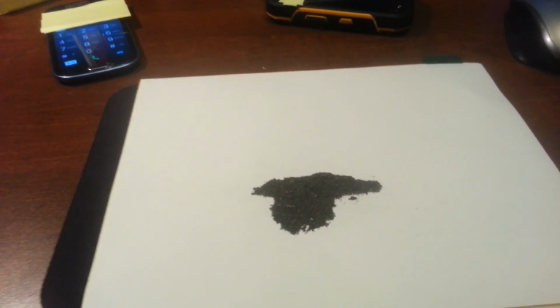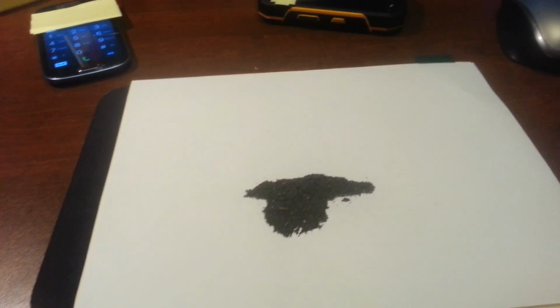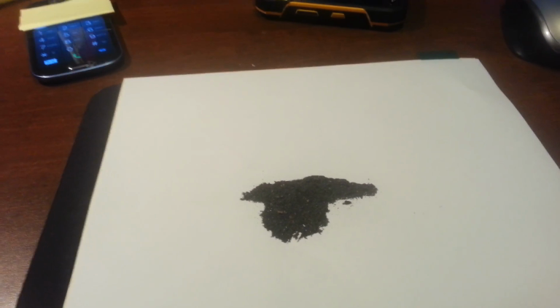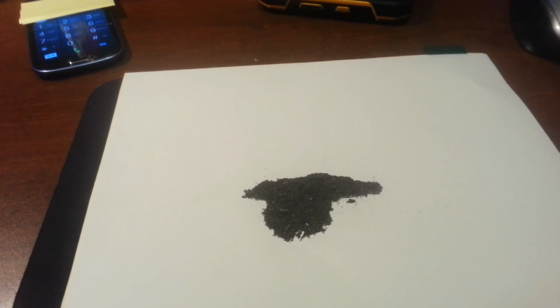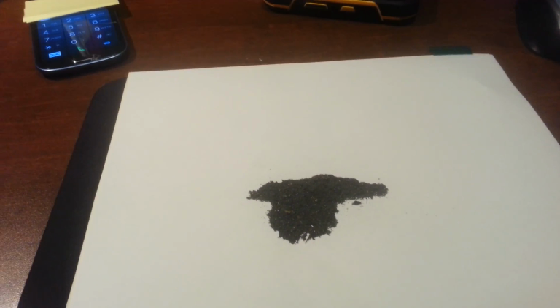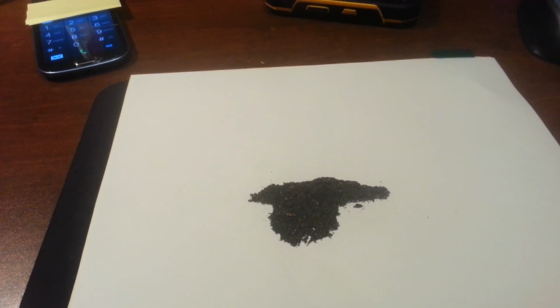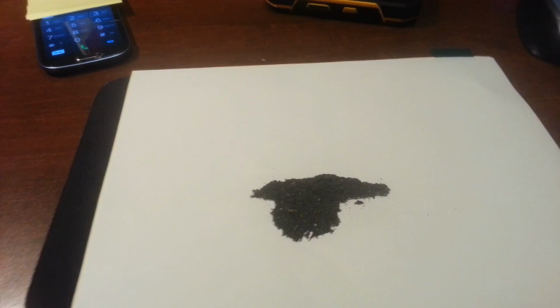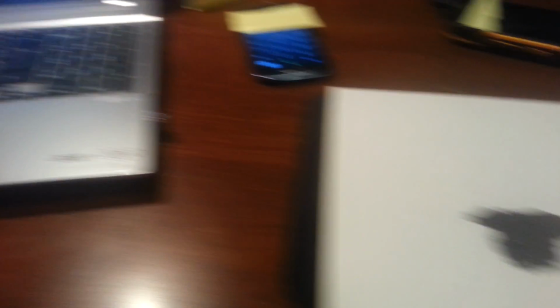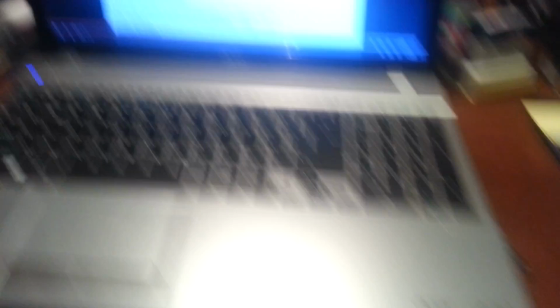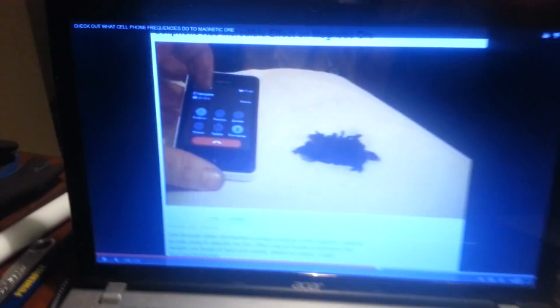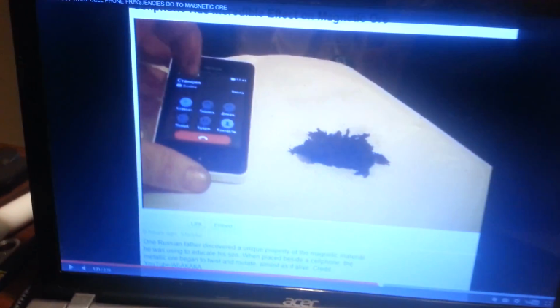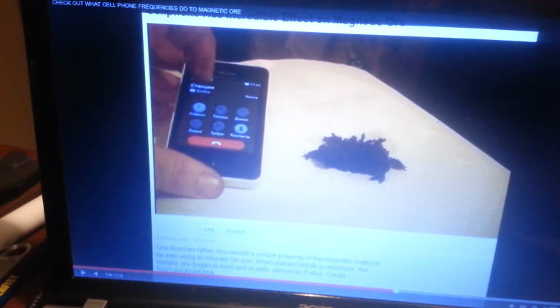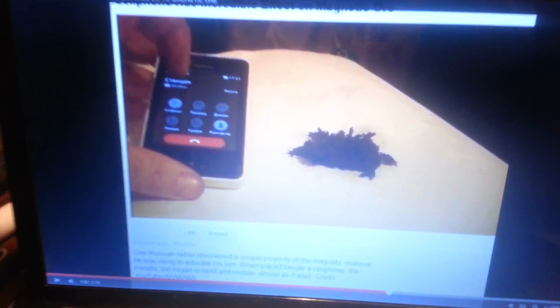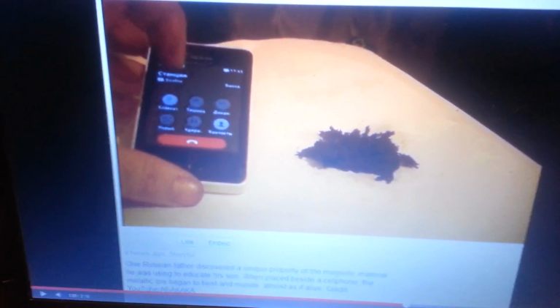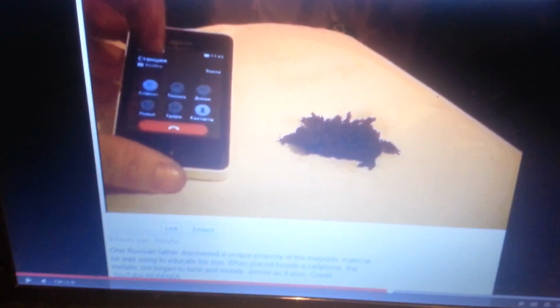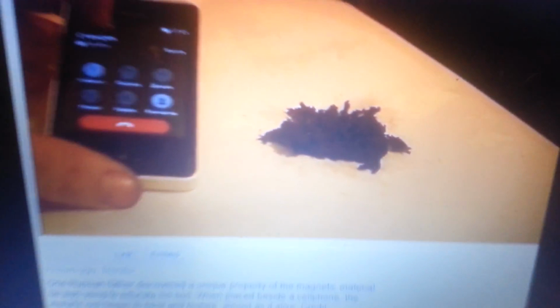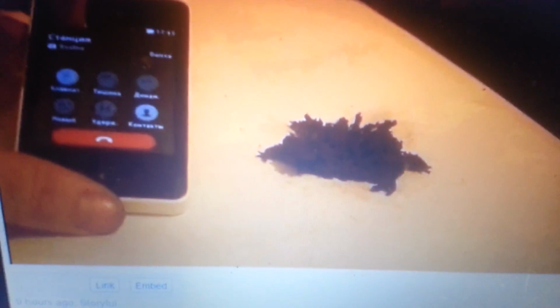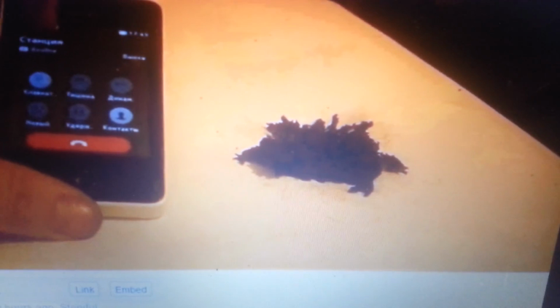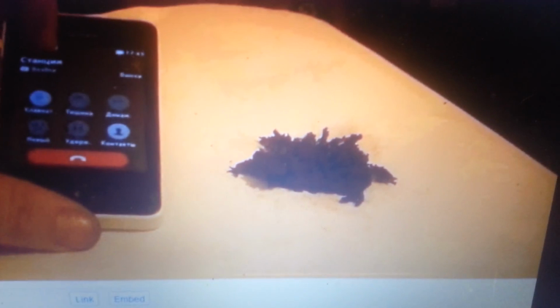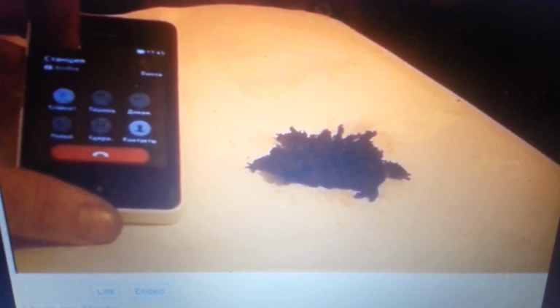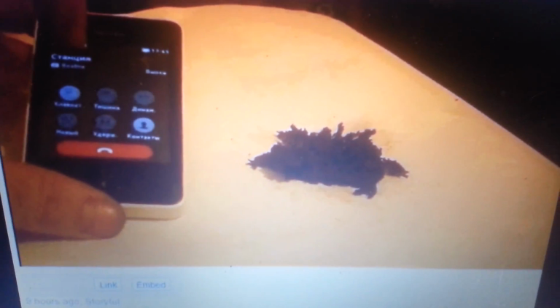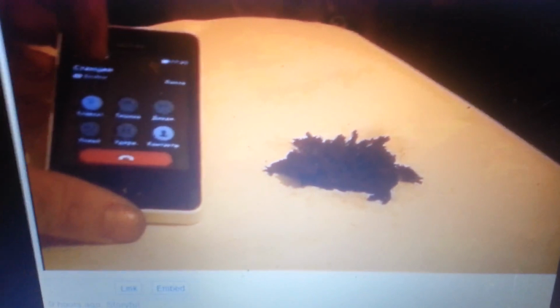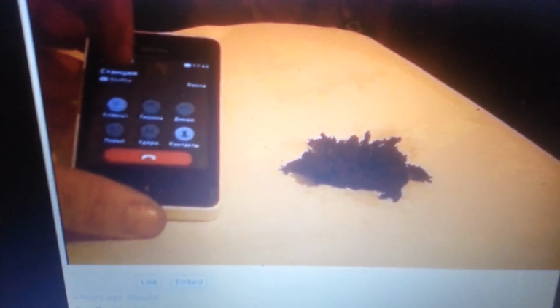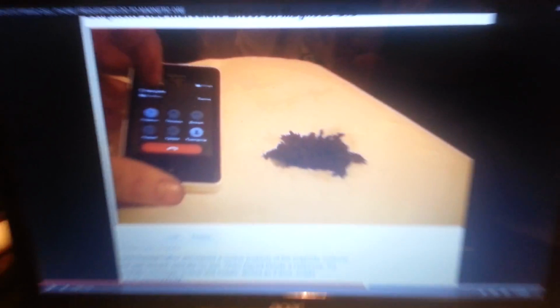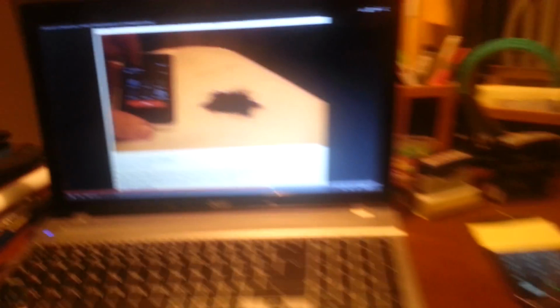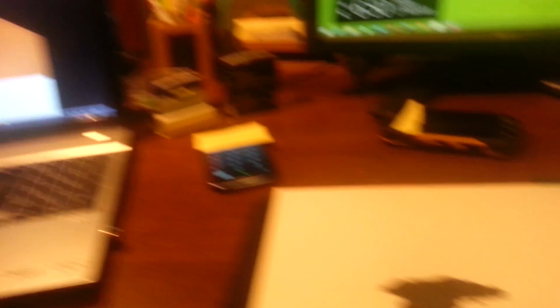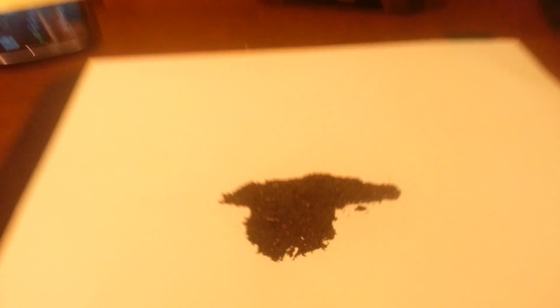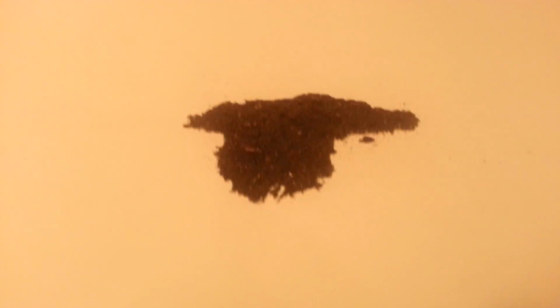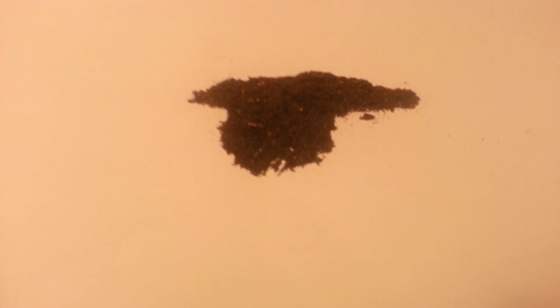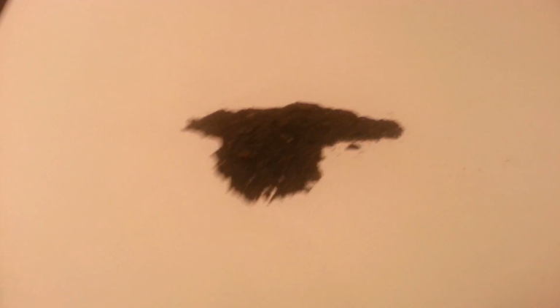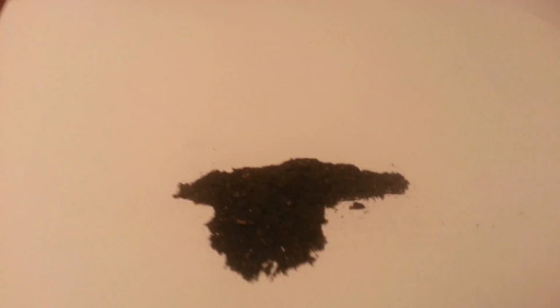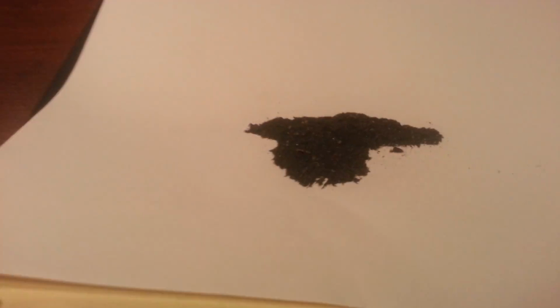I'll try and do this in one take. There's a video online about a cell phone calling and the magnetic filings start jumping around when the phone rings. I got myself some magnetic filings just to show.